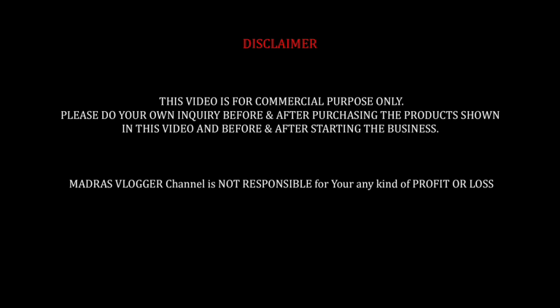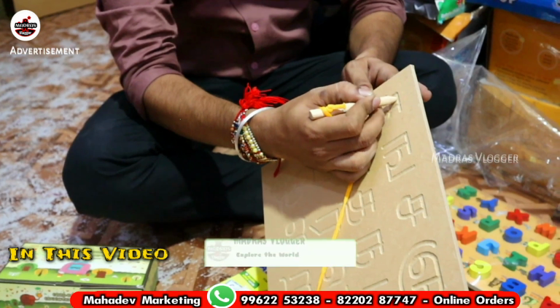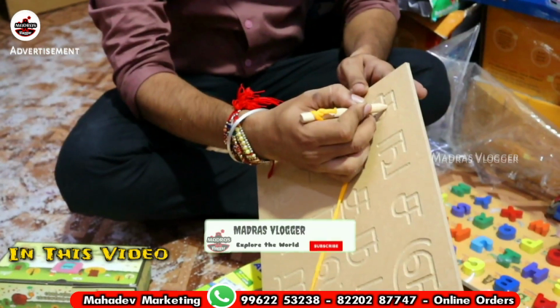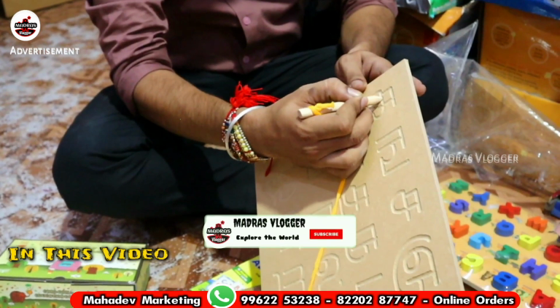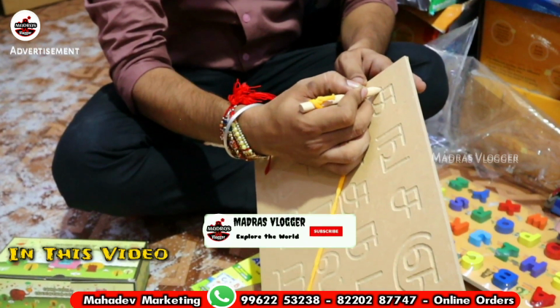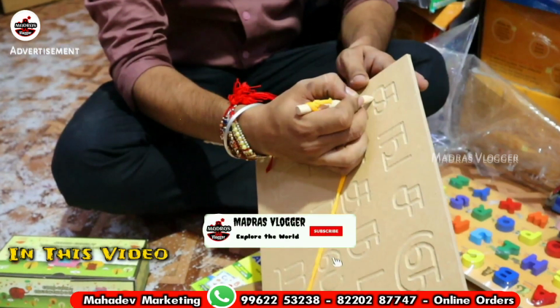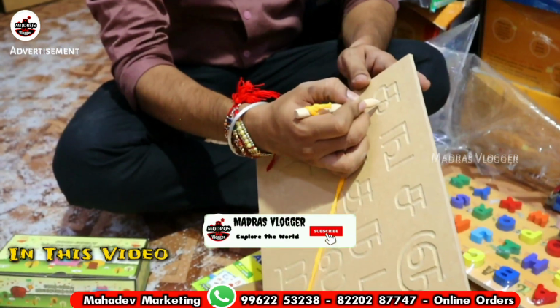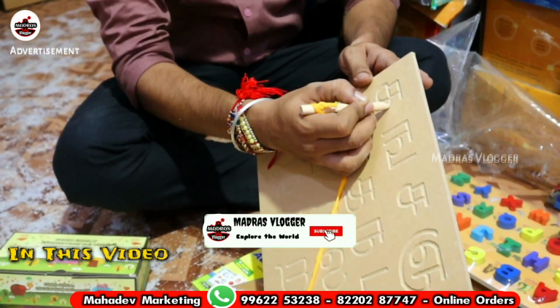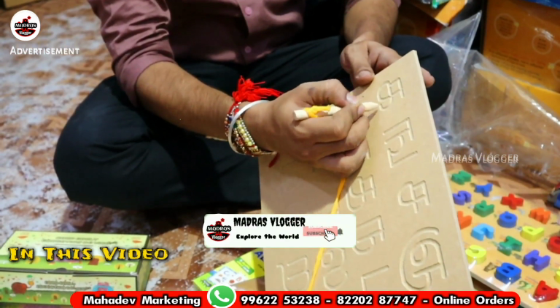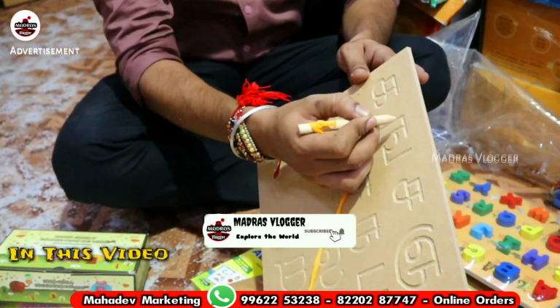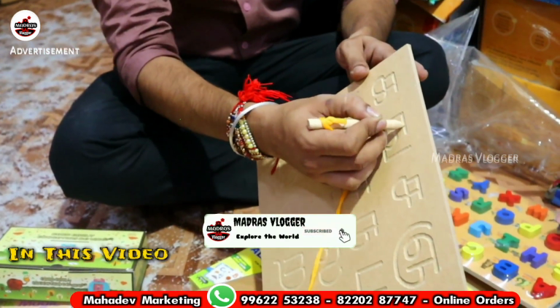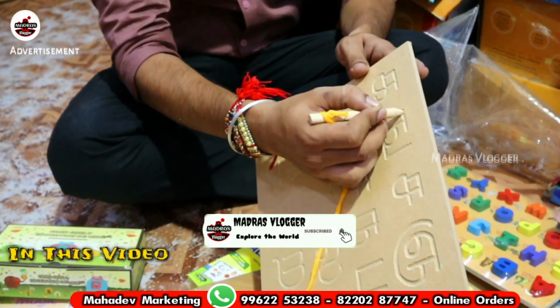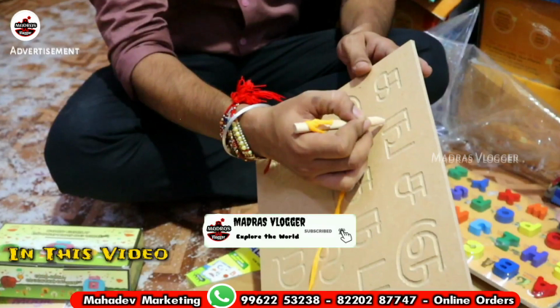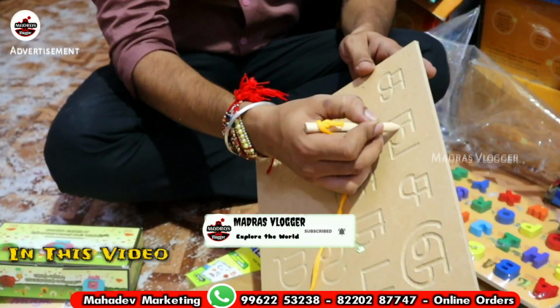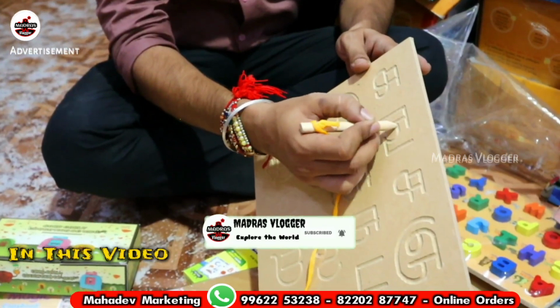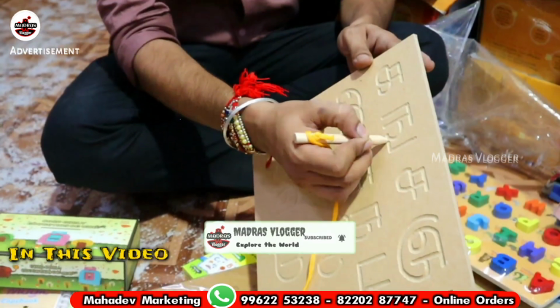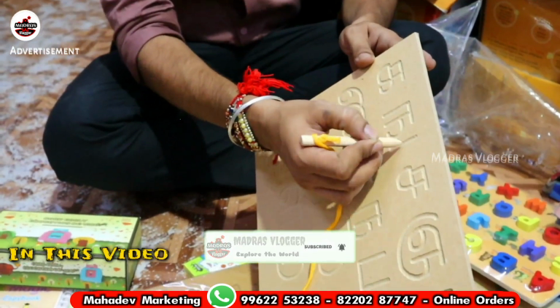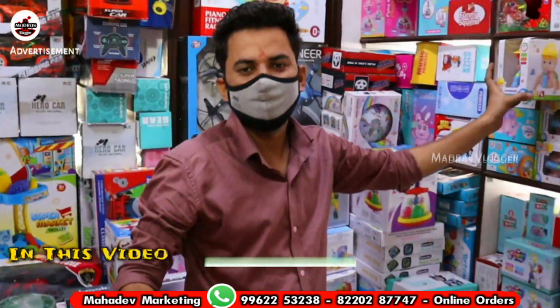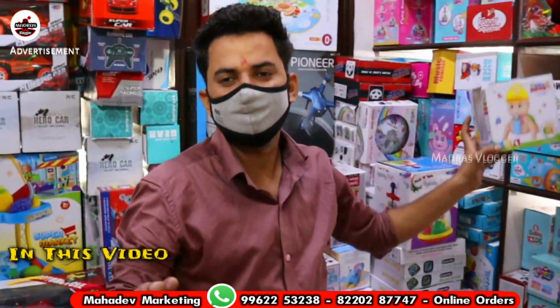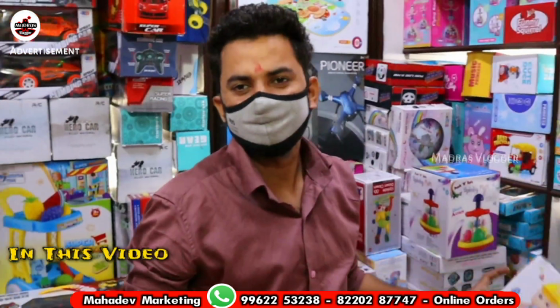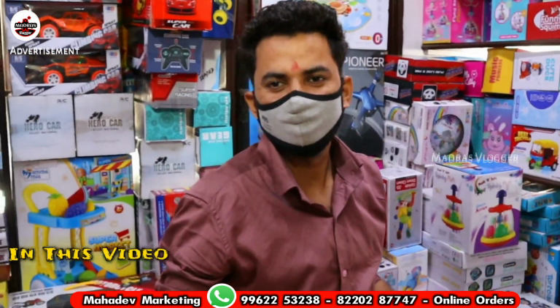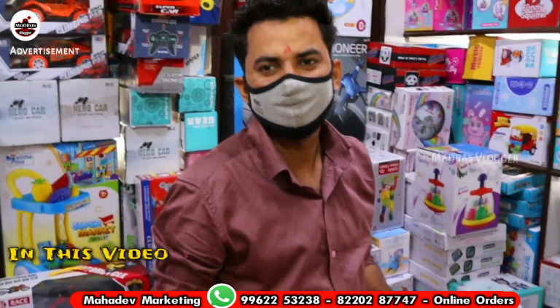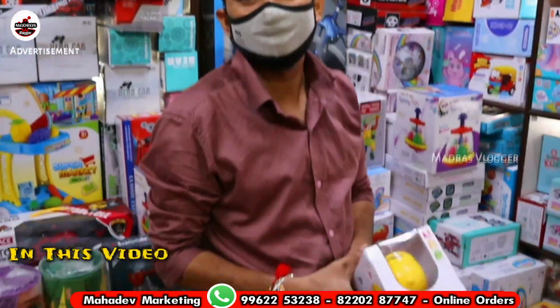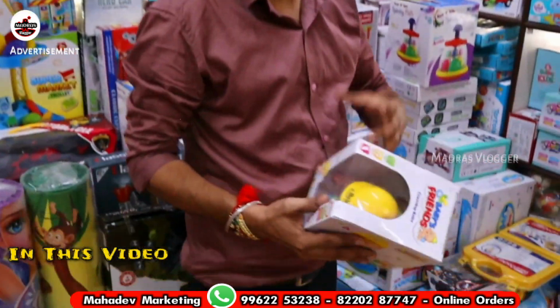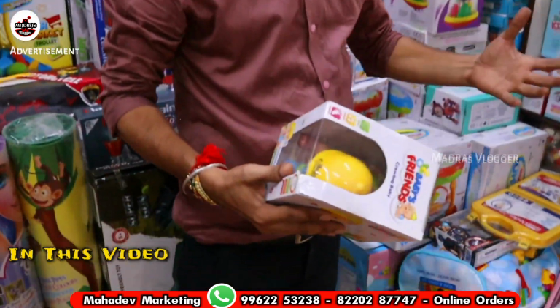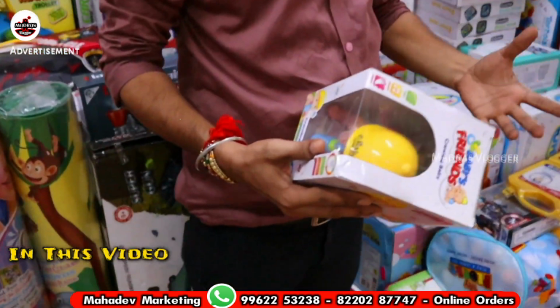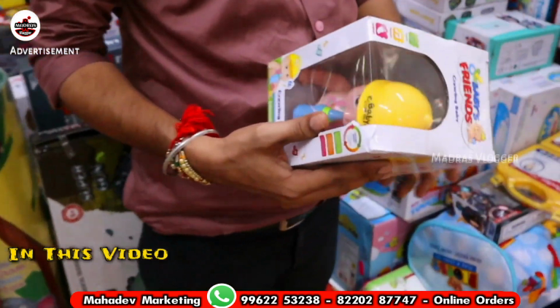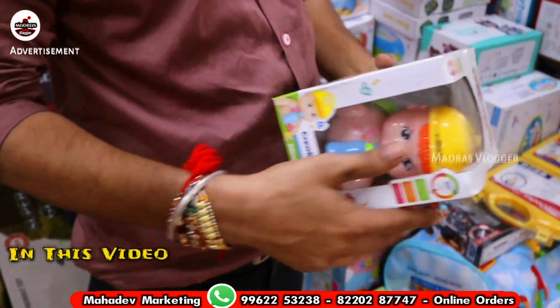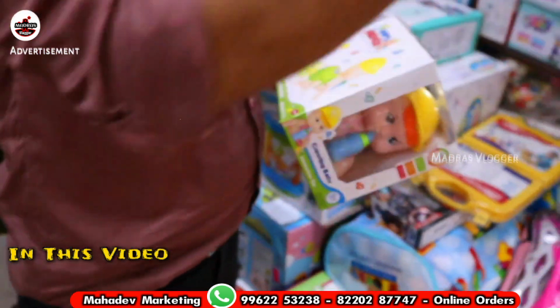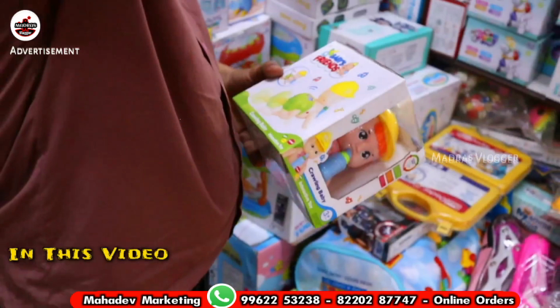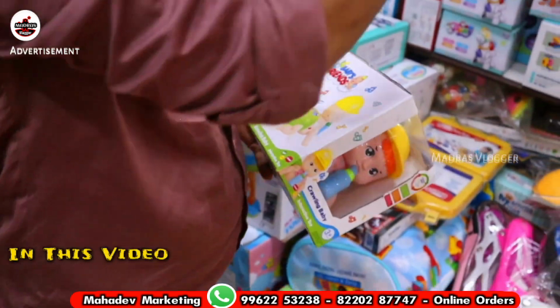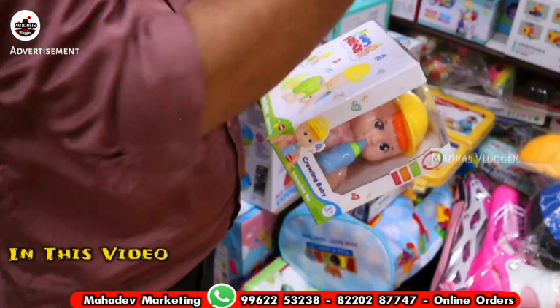There is a lot of handwriting improvement items. I like the items. There are 1-year kits, 2-year kits, lights, music, toys — all items are available.